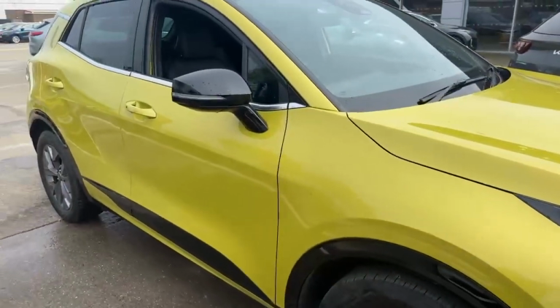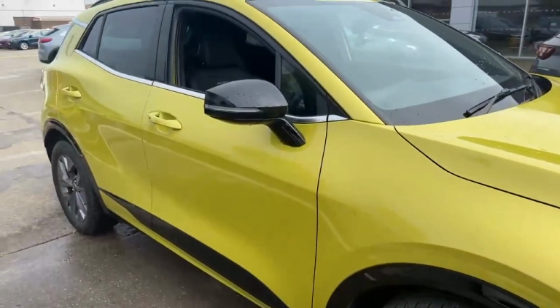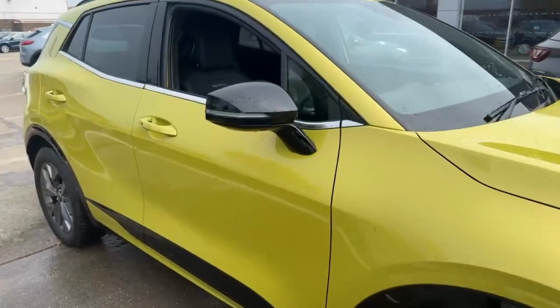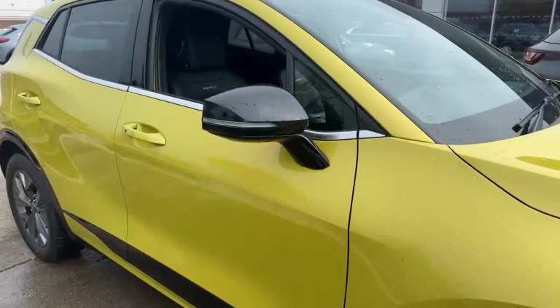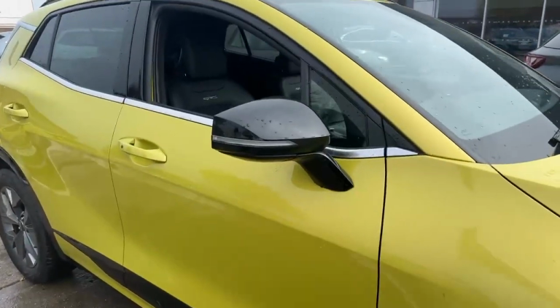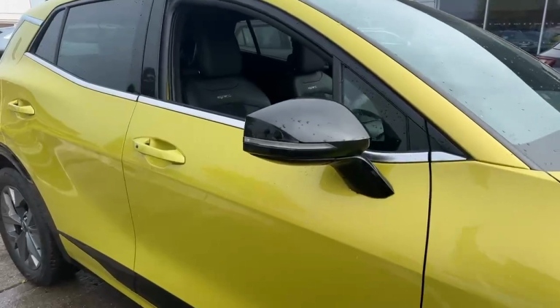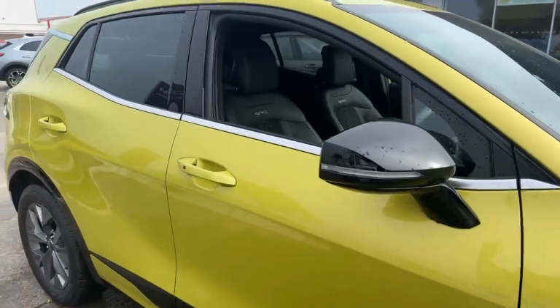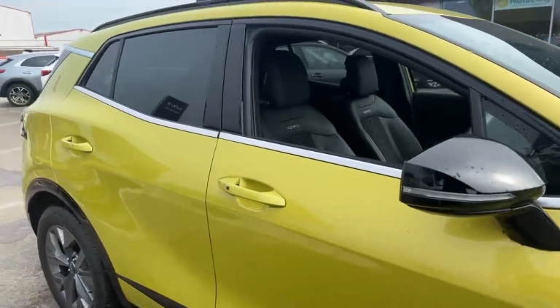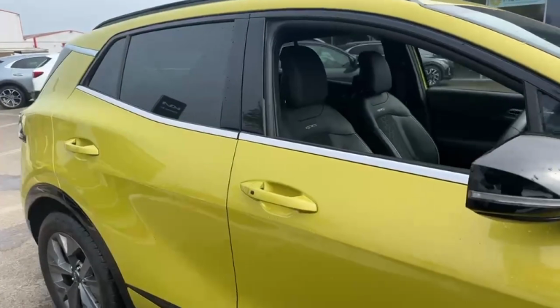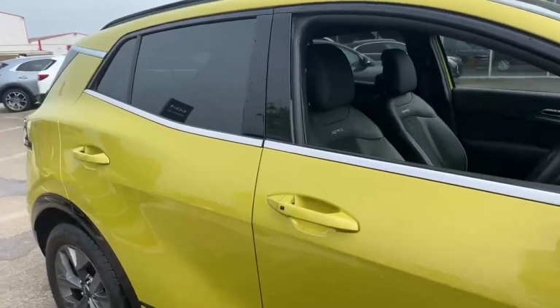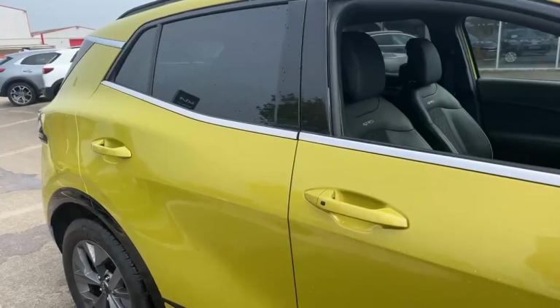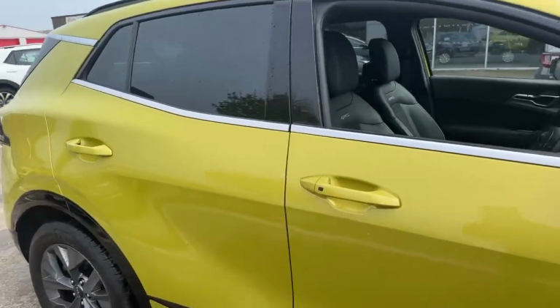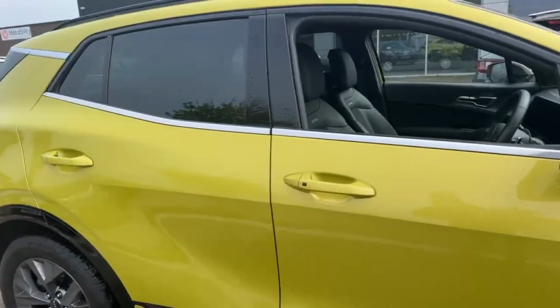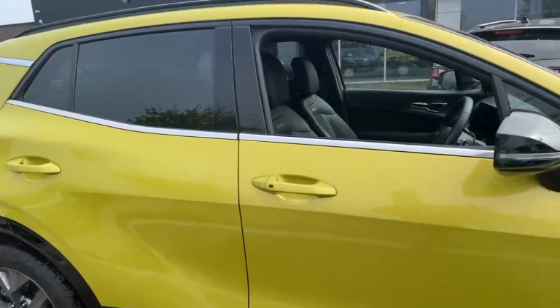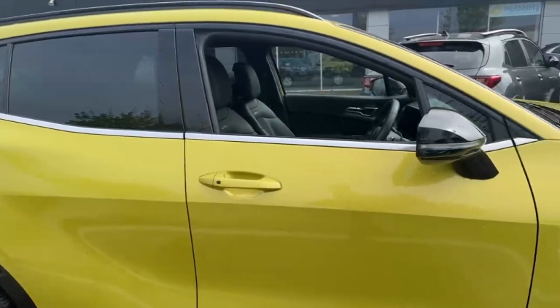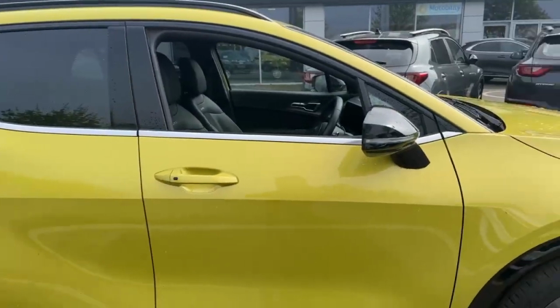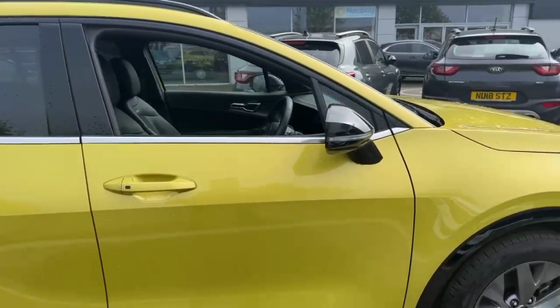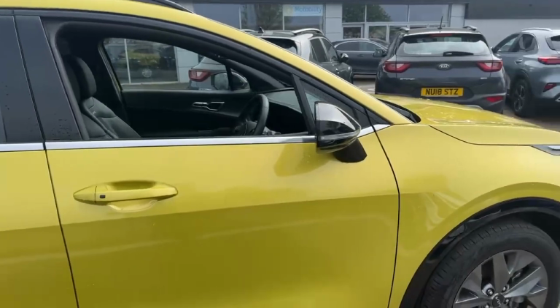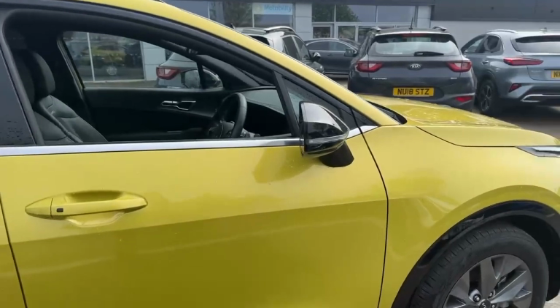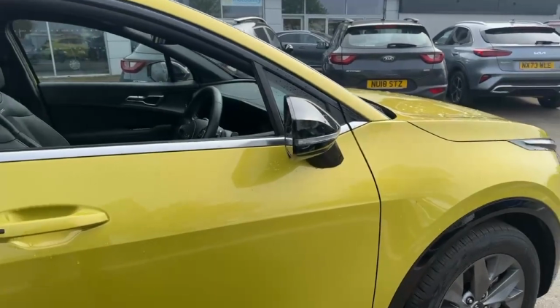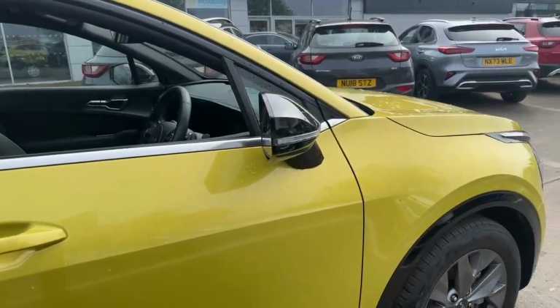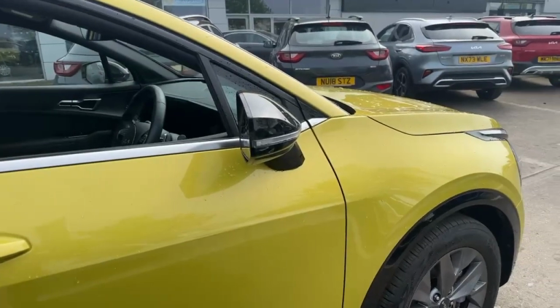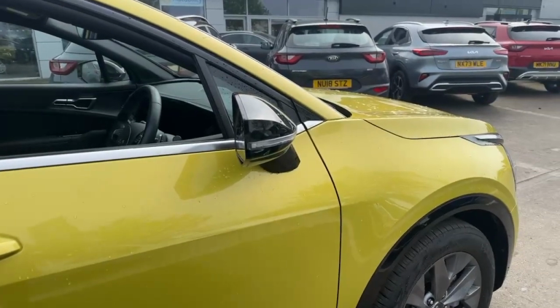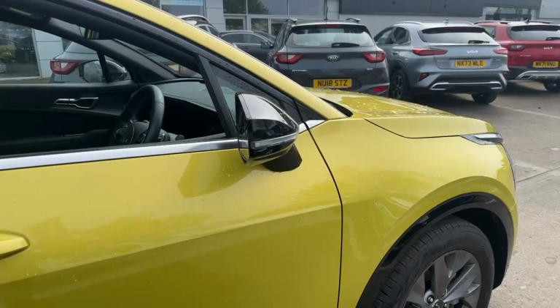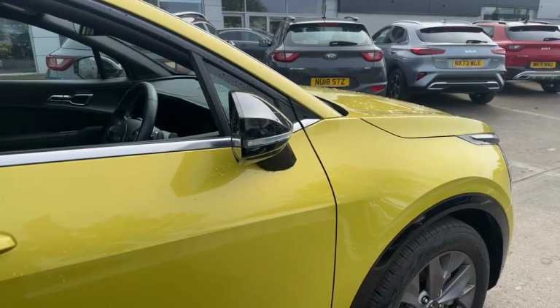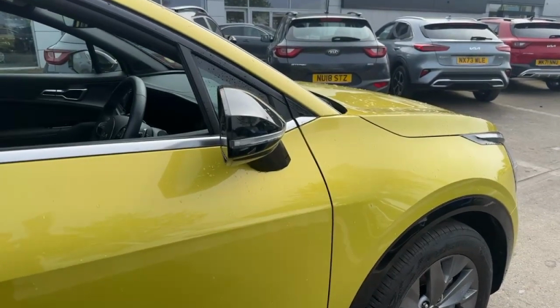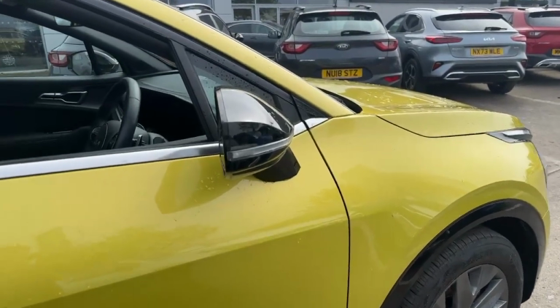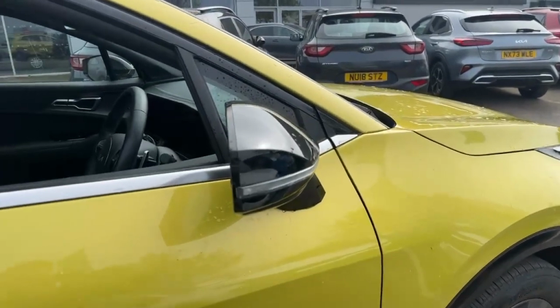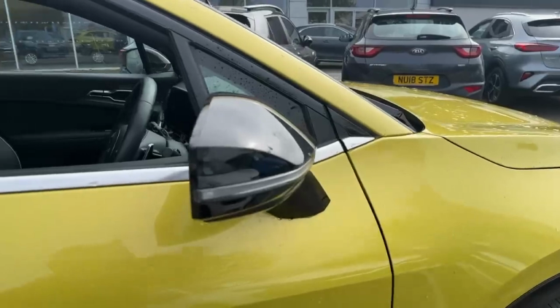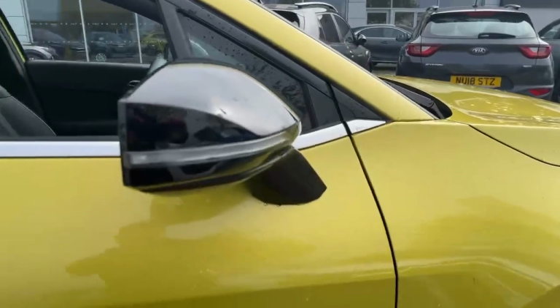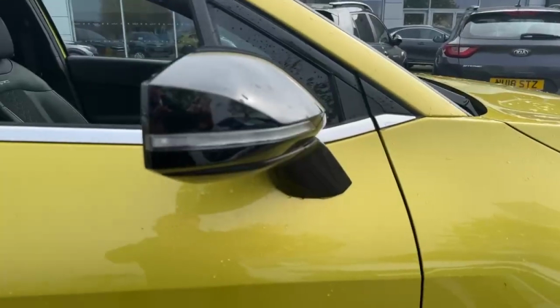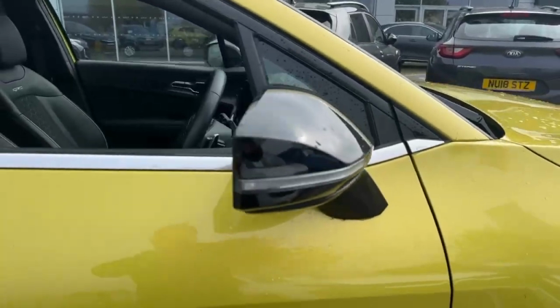There's keyless entry to the vehicle. We've got chrome trim following around the side of the car and around the windows. Rear tinted glass, and electronically folding and adjustable side mirrors with indicators integrated on there as well.